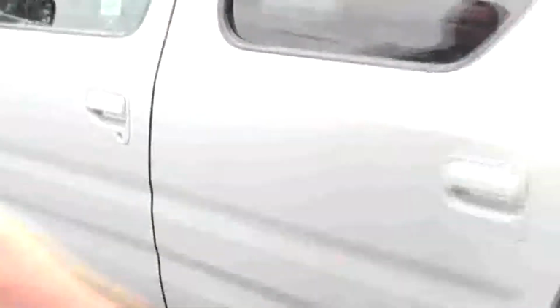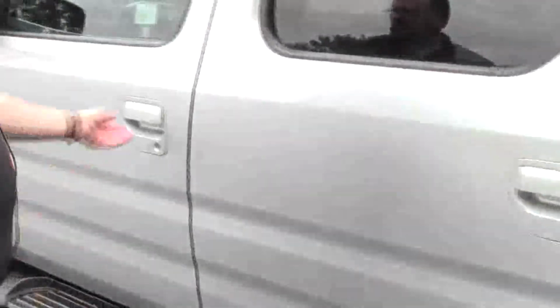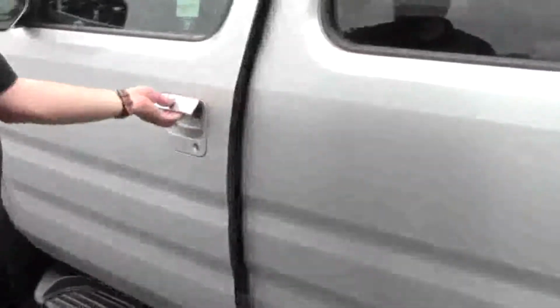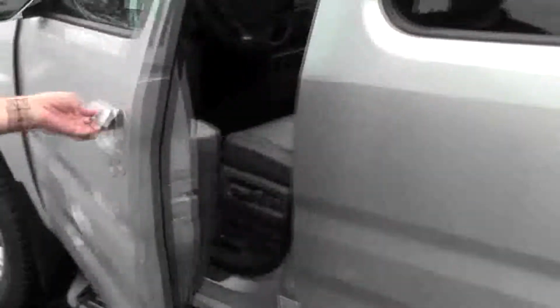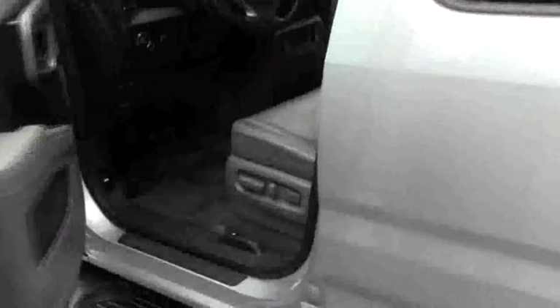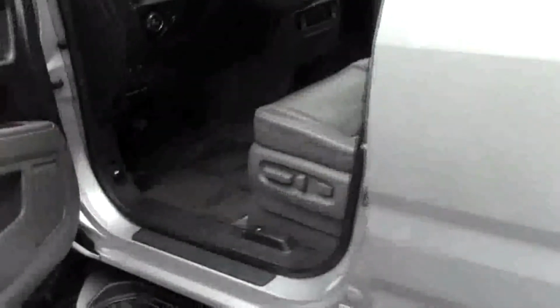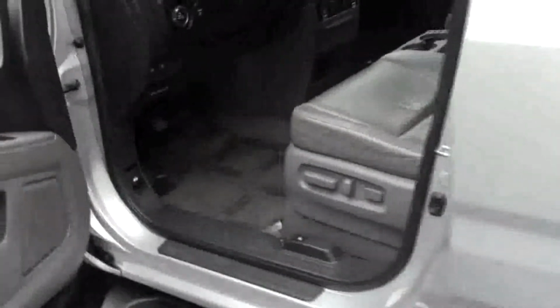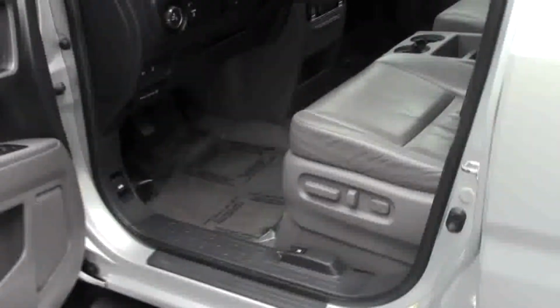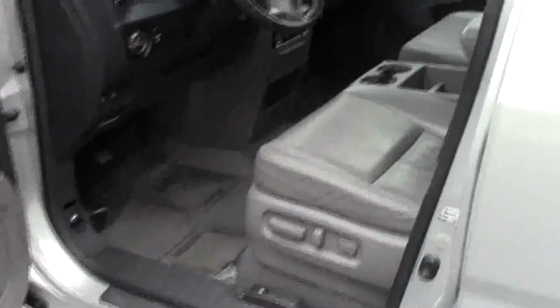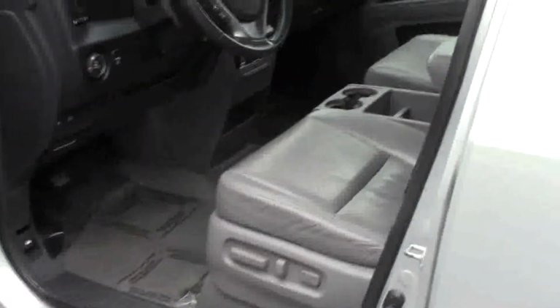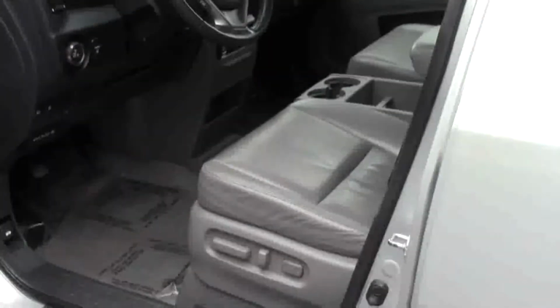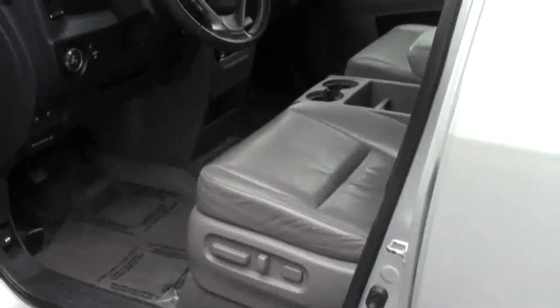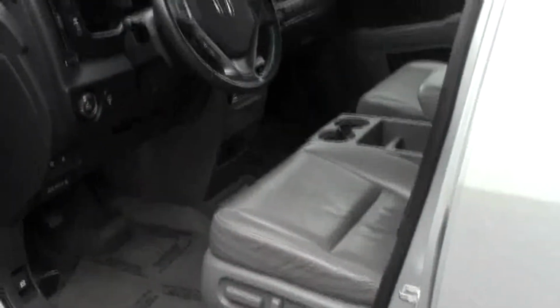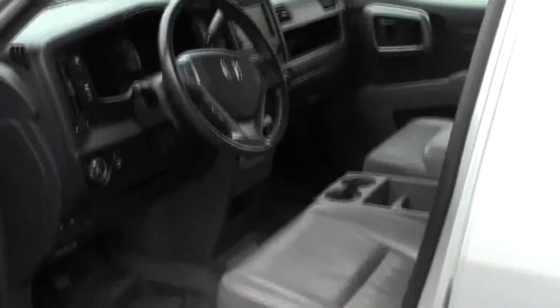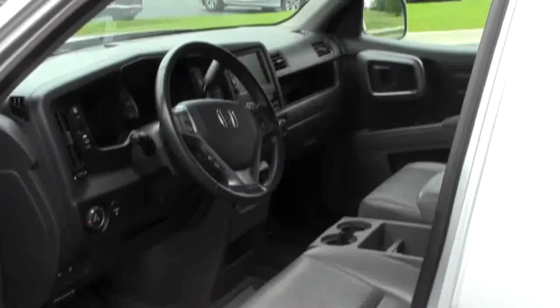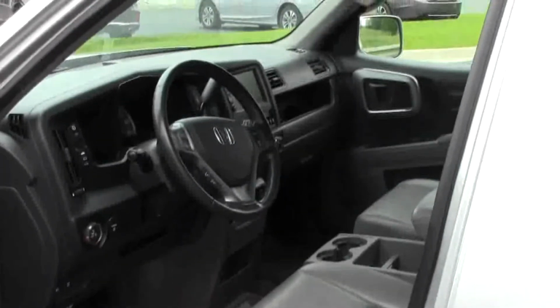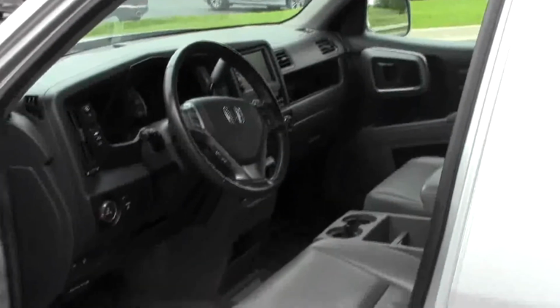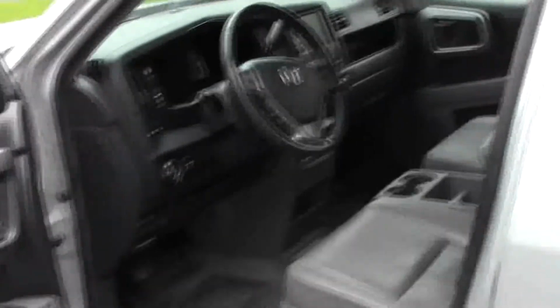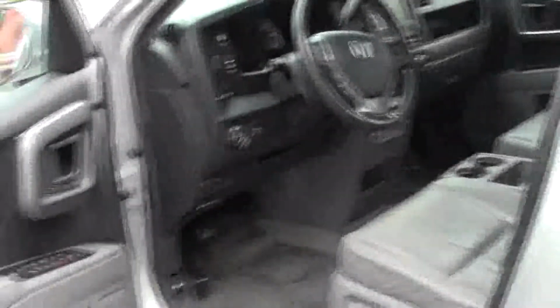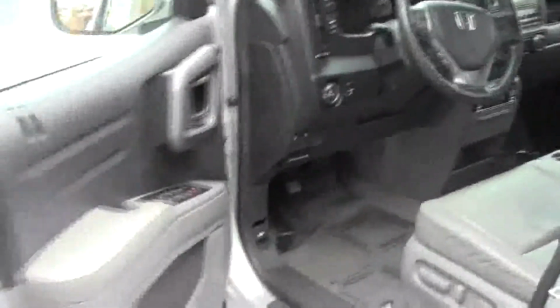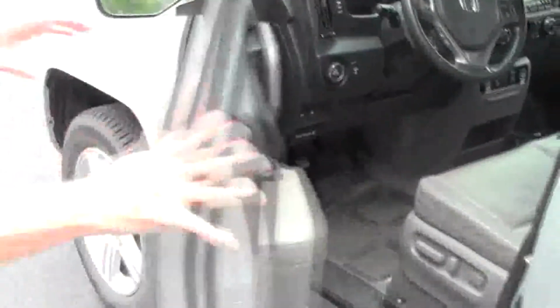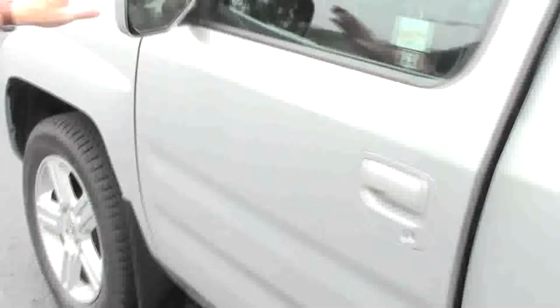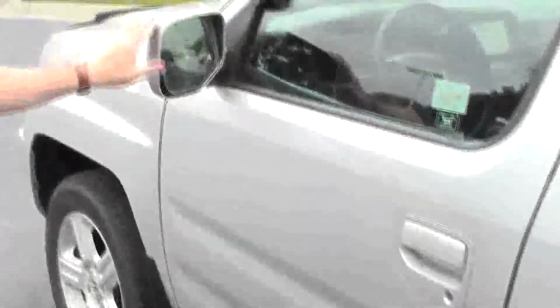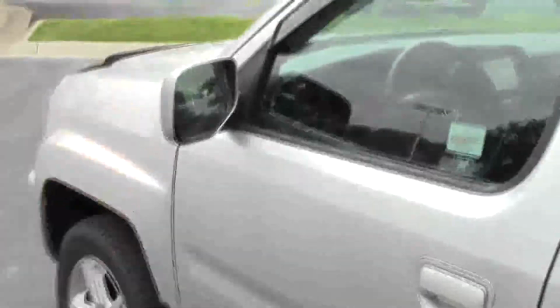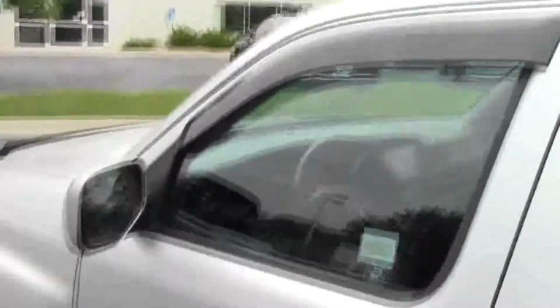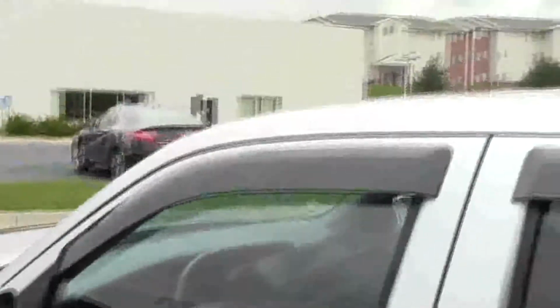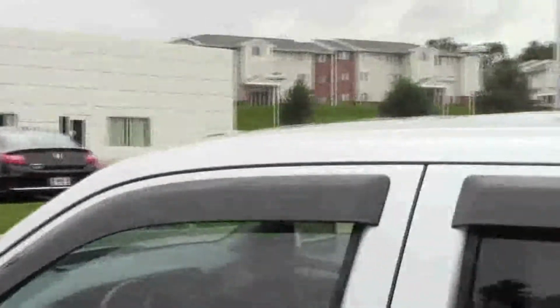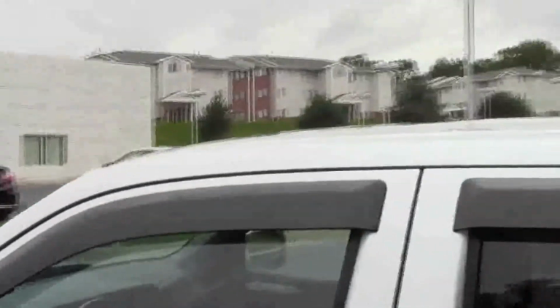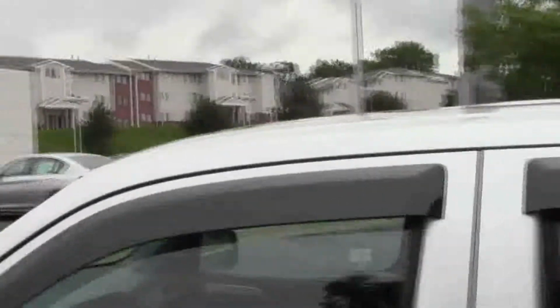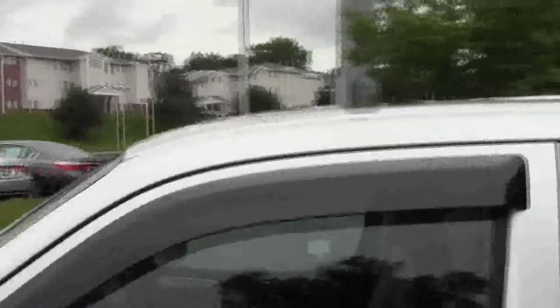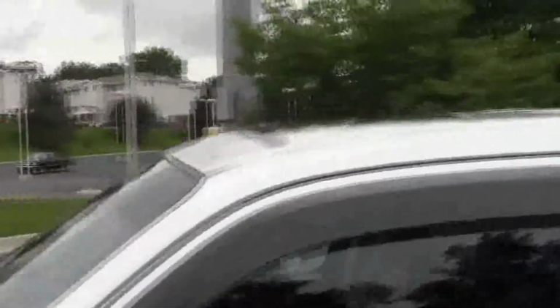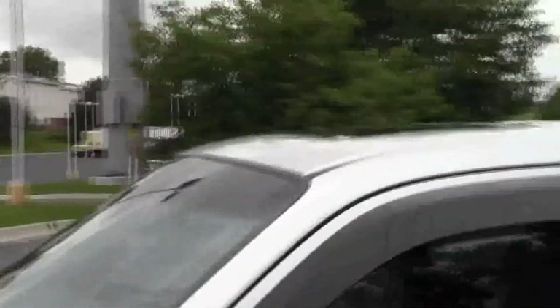Up front, you have the 10-way power driver seat, power windows, power locks, and power mirrors. Exterior mirrors are heated. Ask to see the free Carfax report and mechanical inspection sheet.